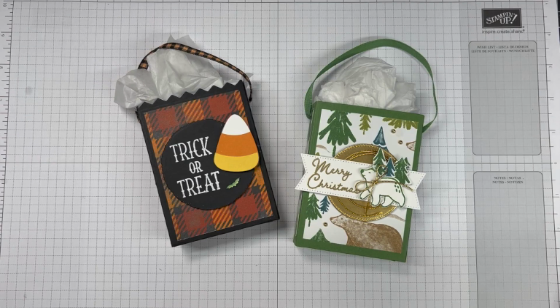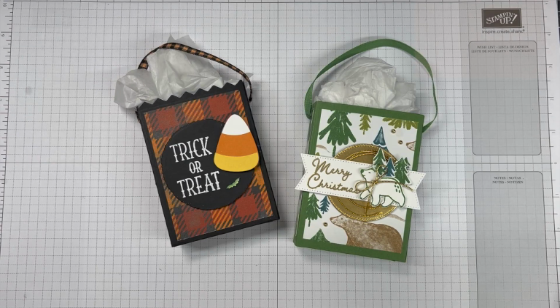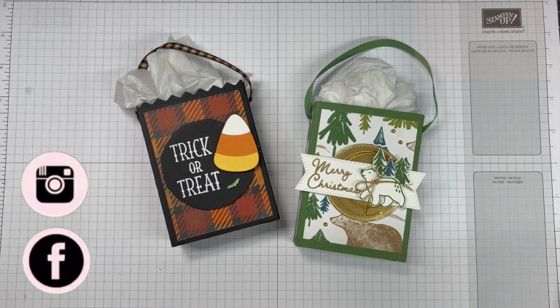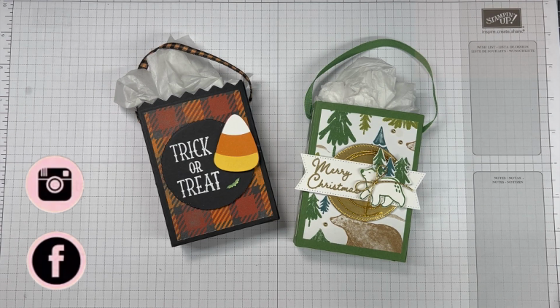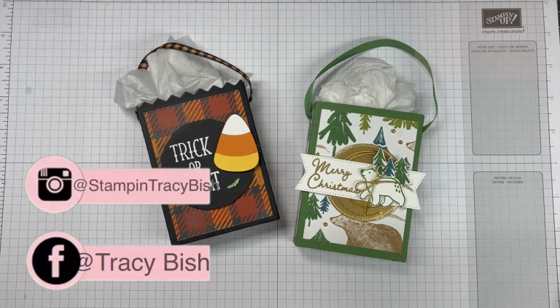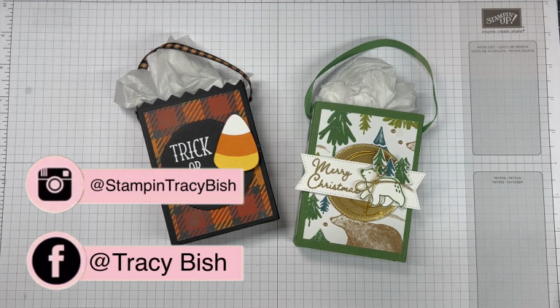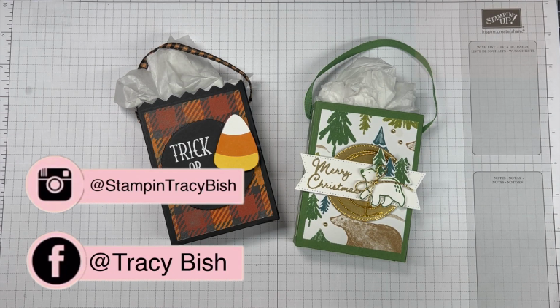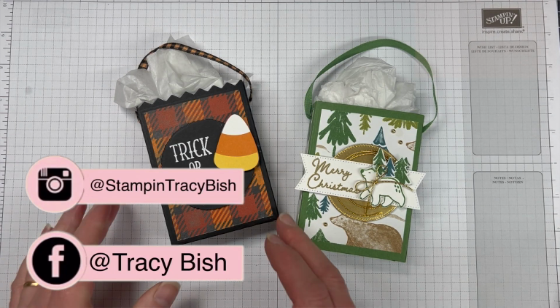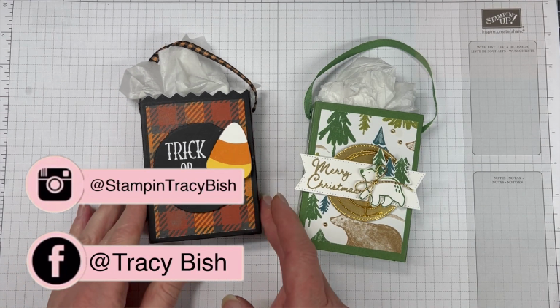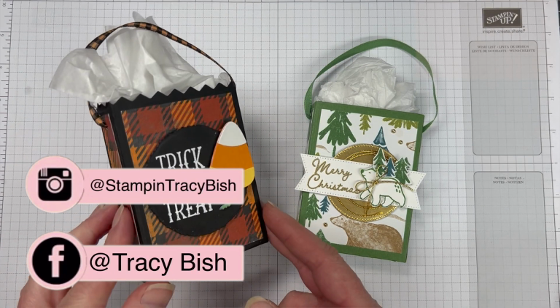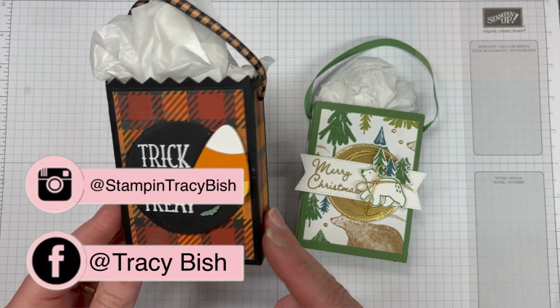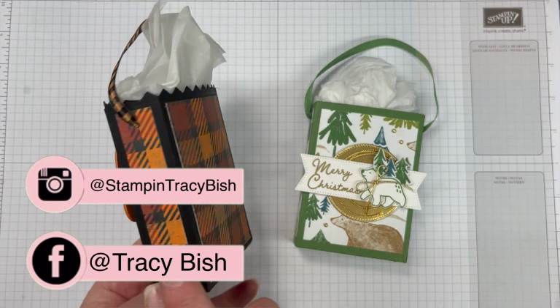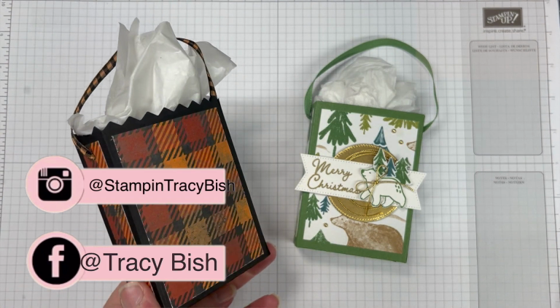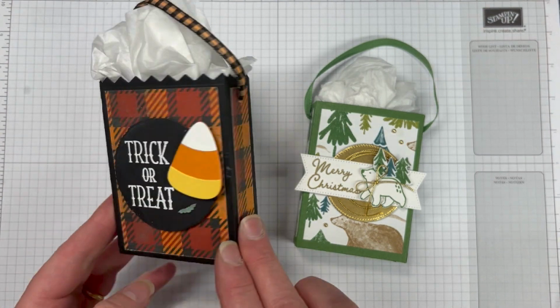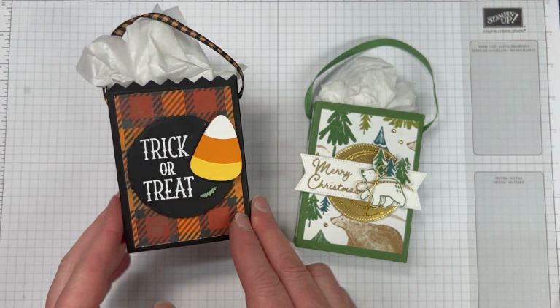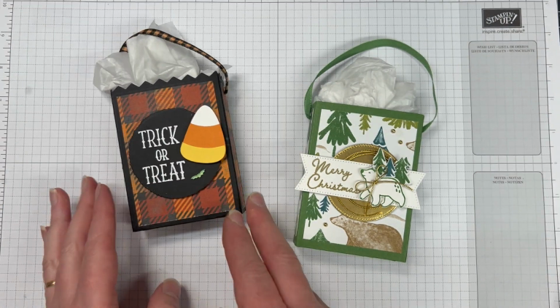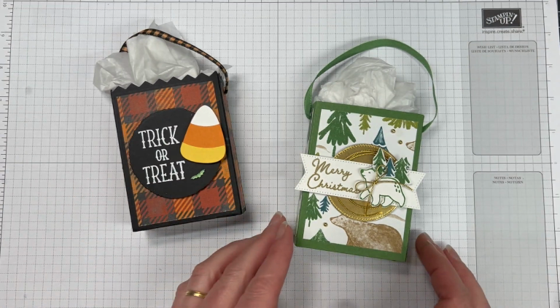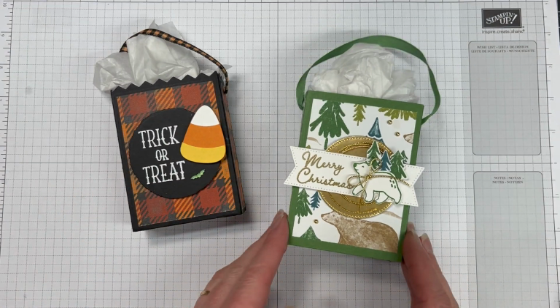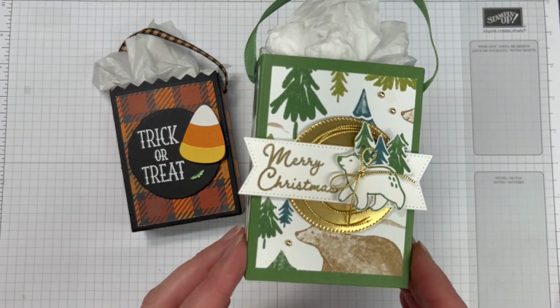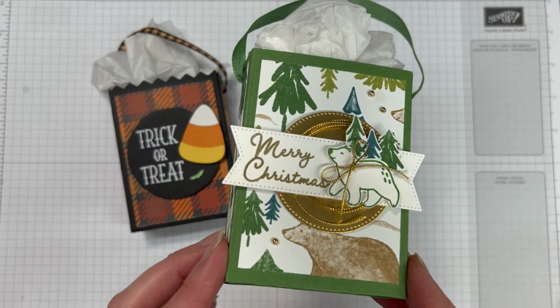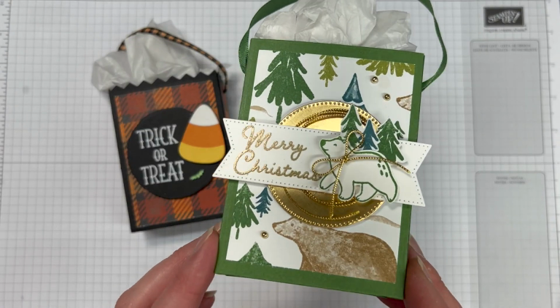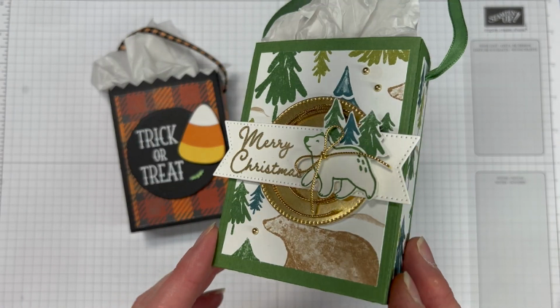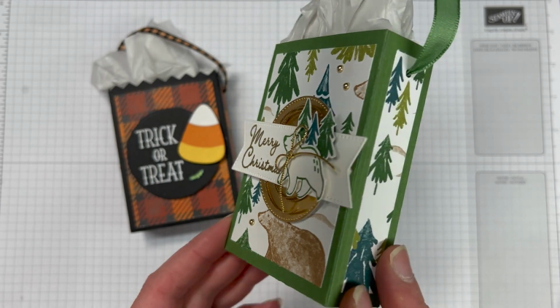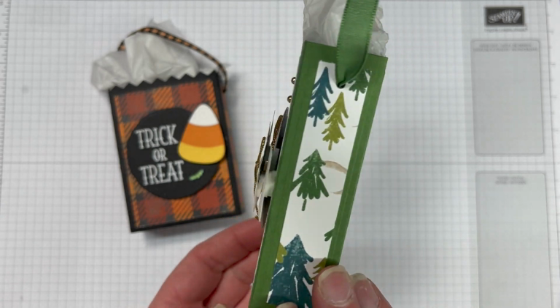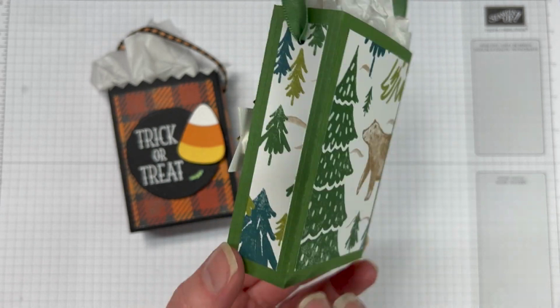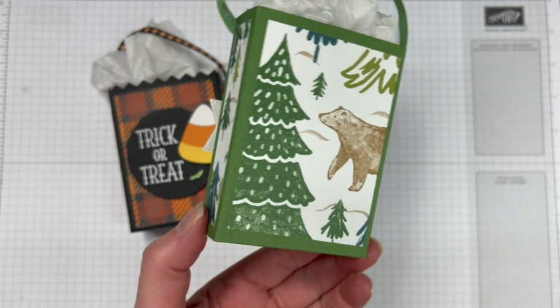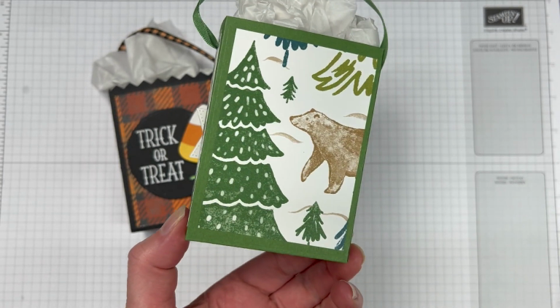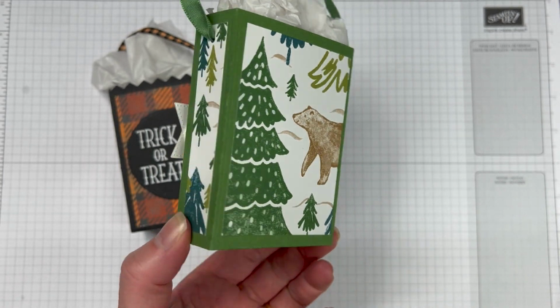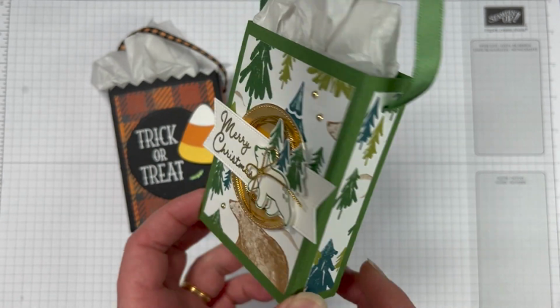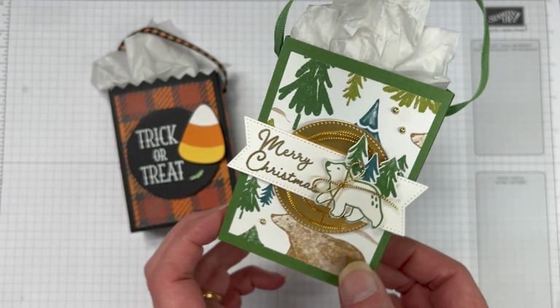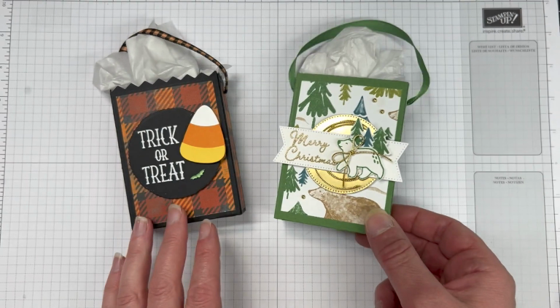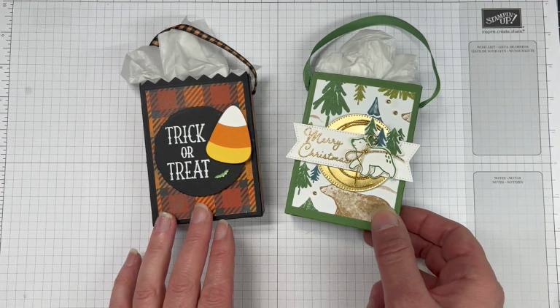Hi friends, Tracey Bish here, Stamping Up Demonstrator in Australia. Welcome to day 12 of our 12 days of Christmas. I really hope that you're enjoying this series and that you've got lots and lots of ideas to get you crafting just before Christmas starts.